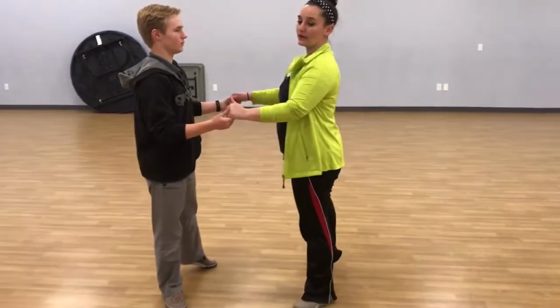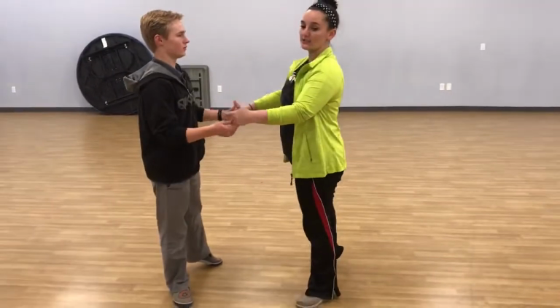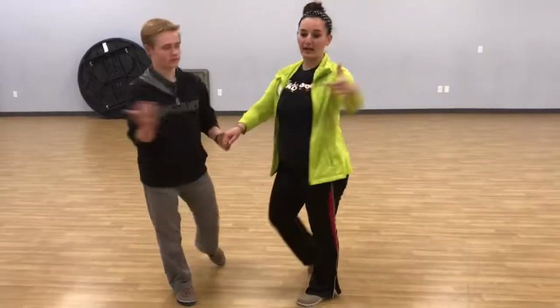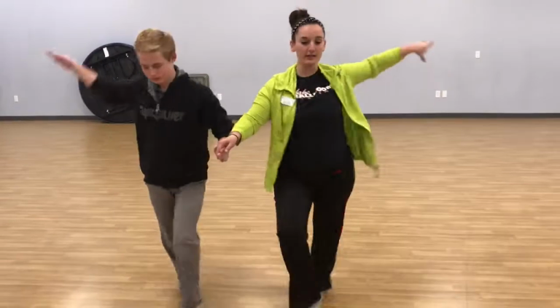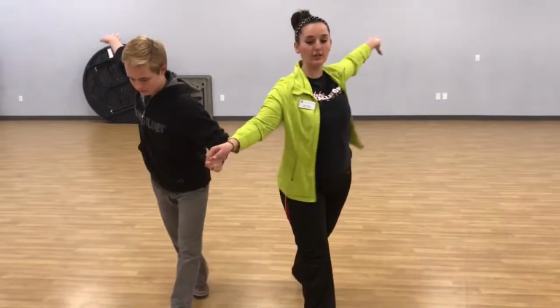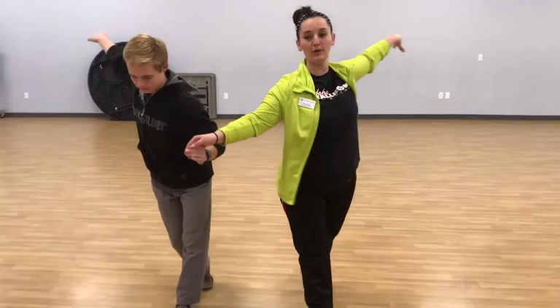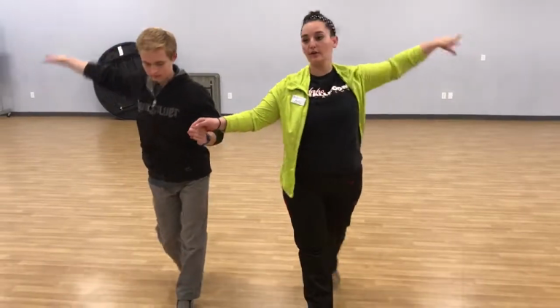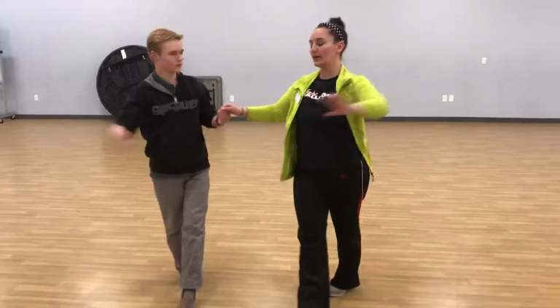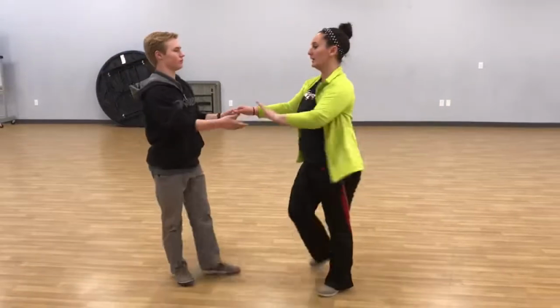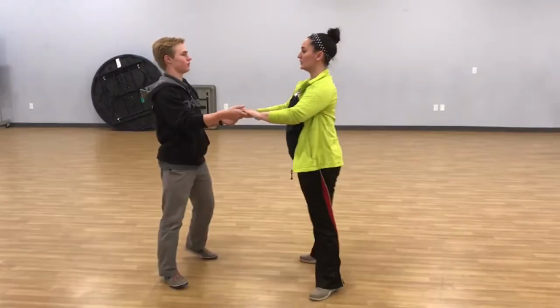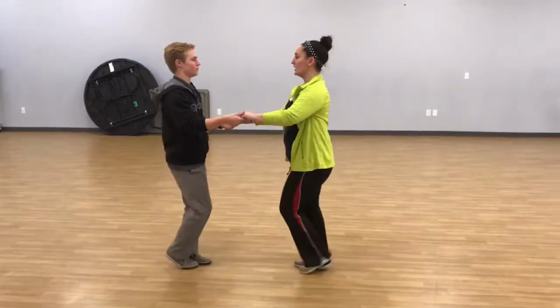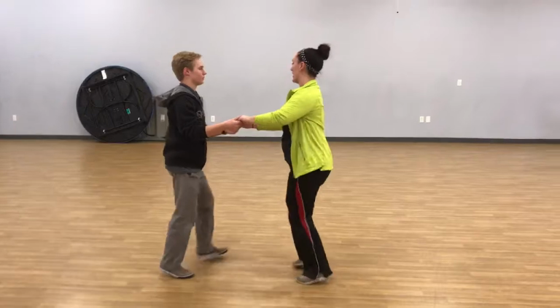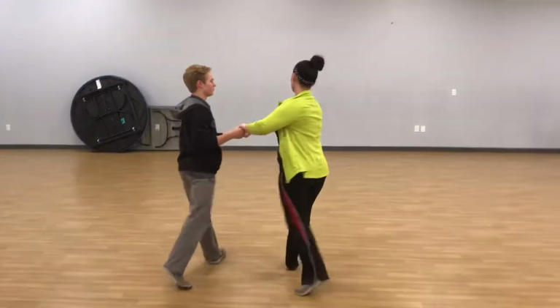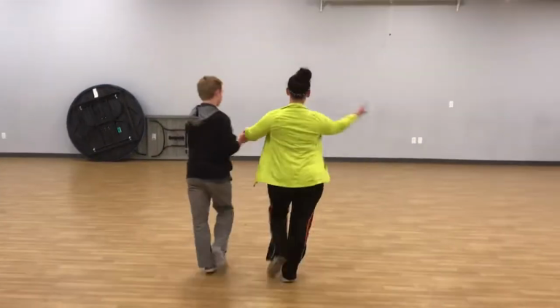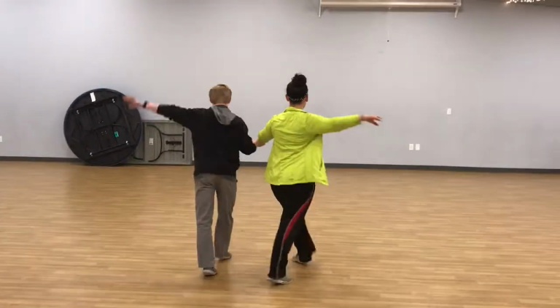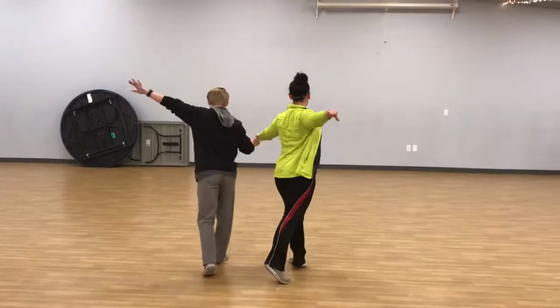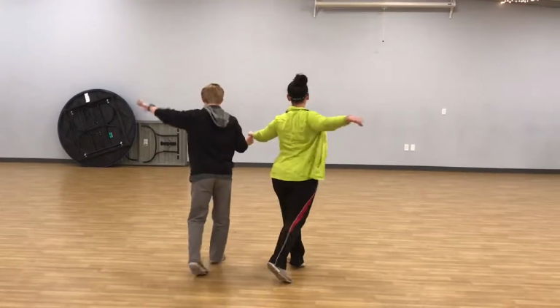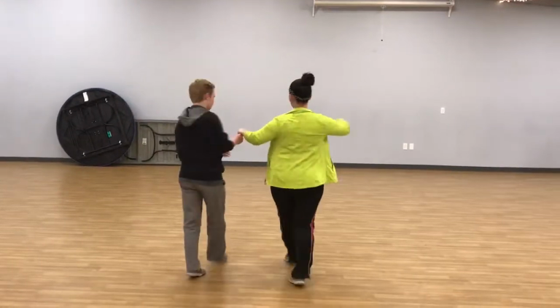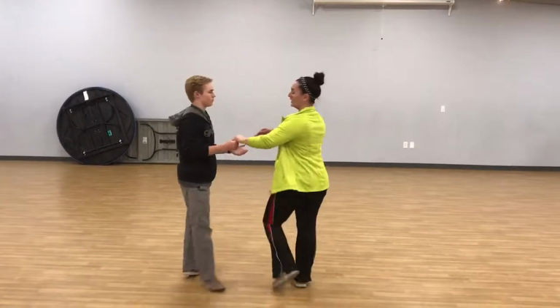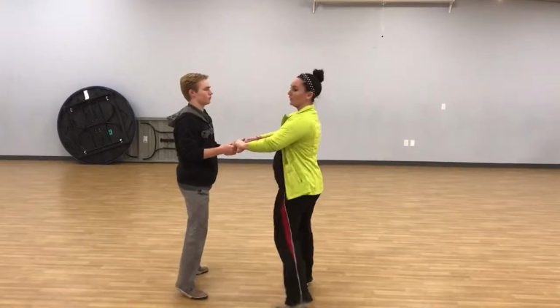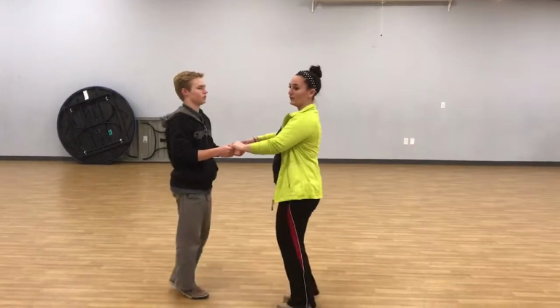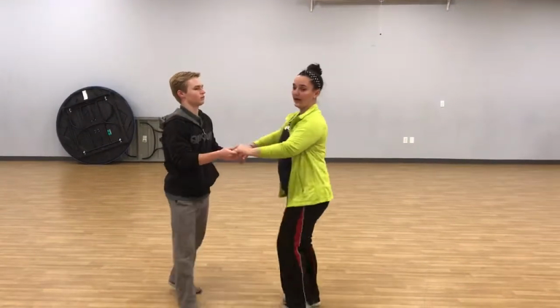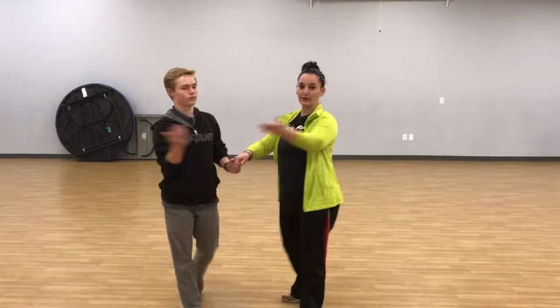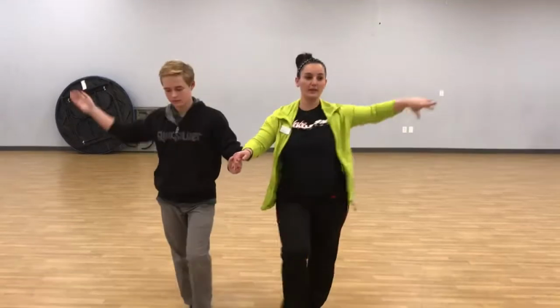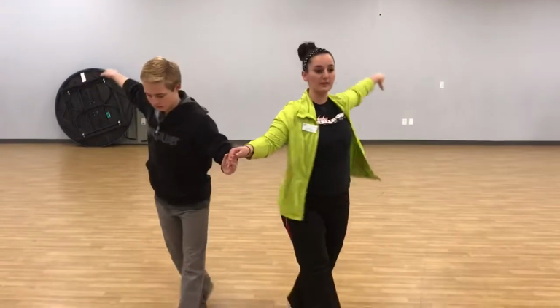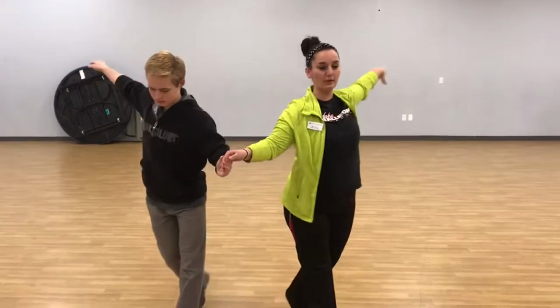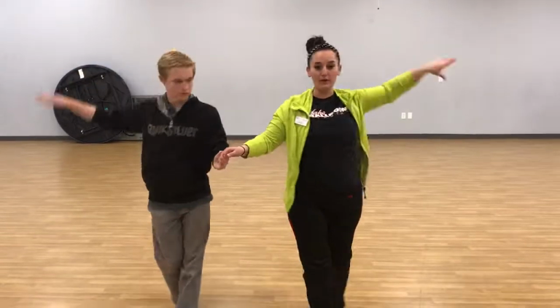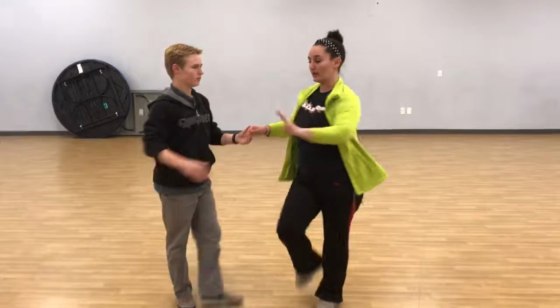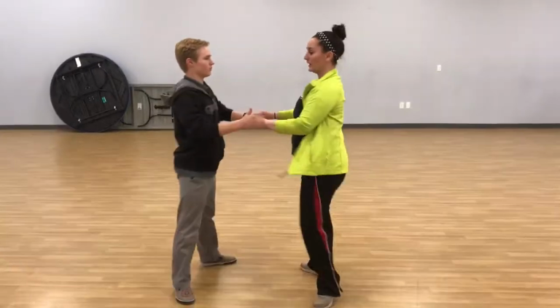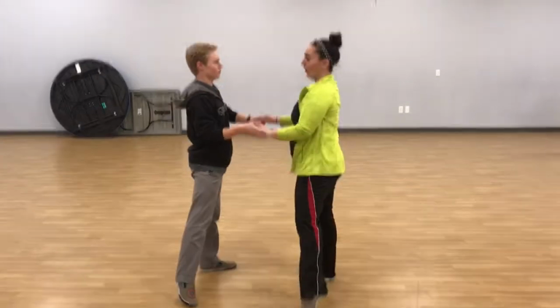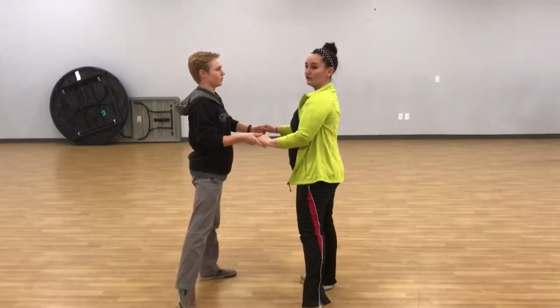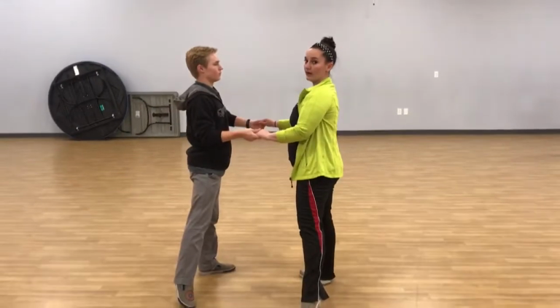We do a crossover break — two, three. Cha-cha-cha. Two, three. We do a third one — two, three. We hold four.